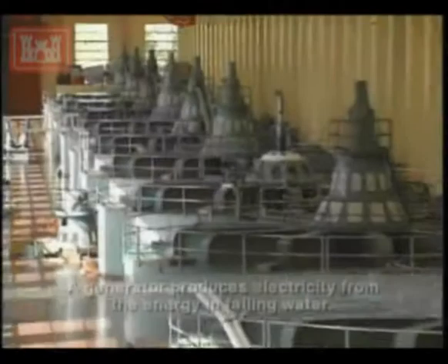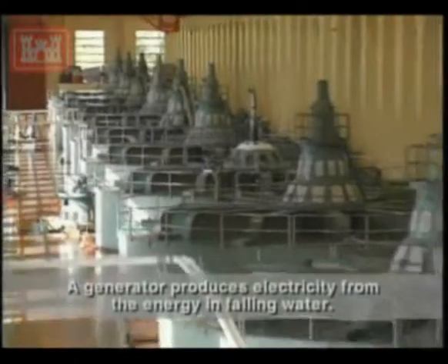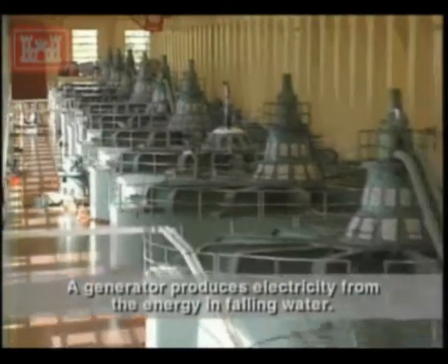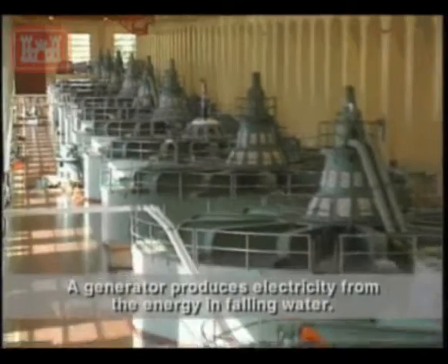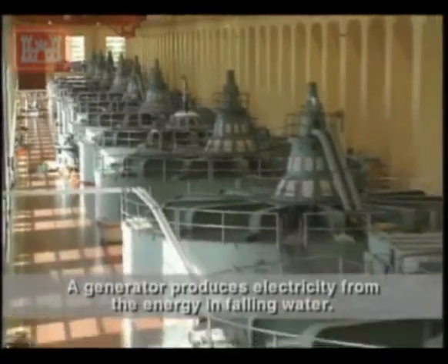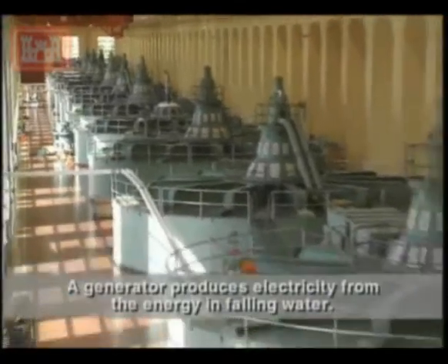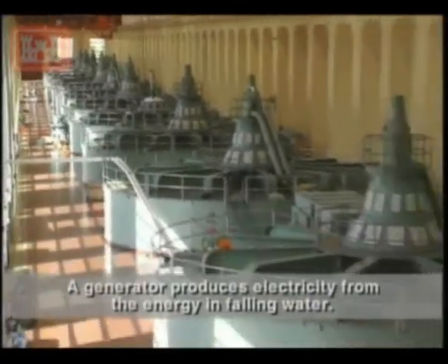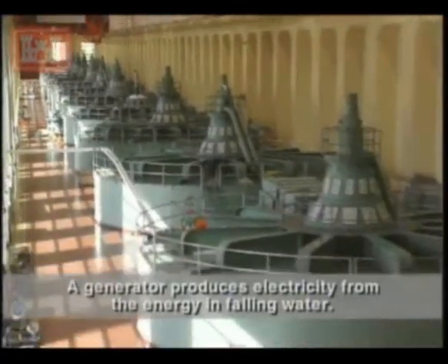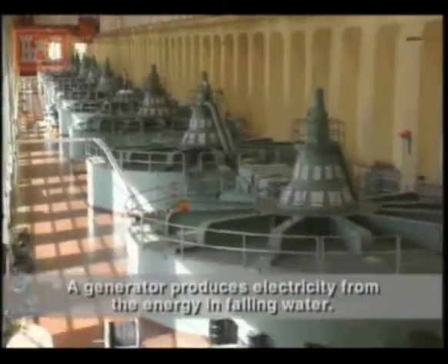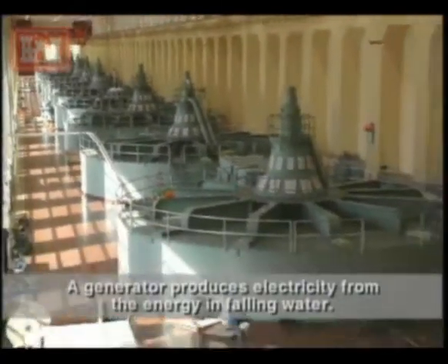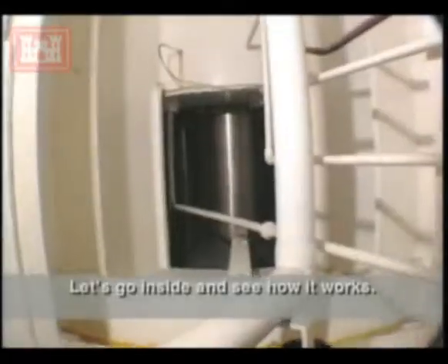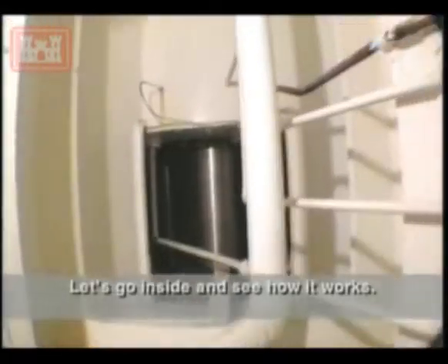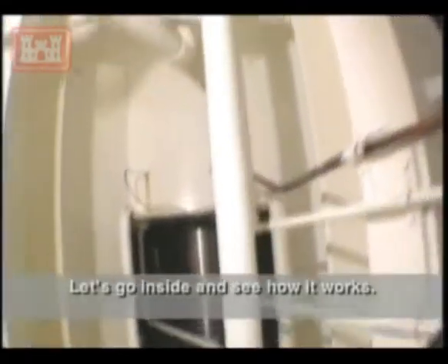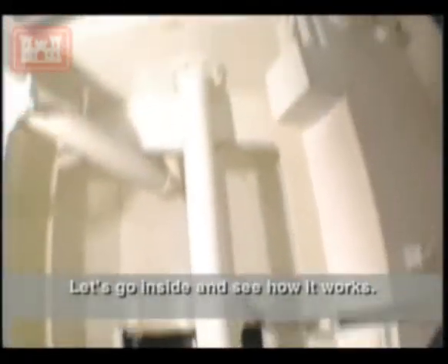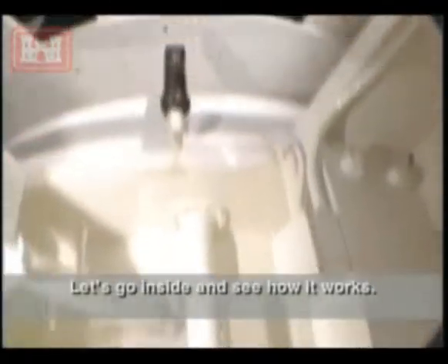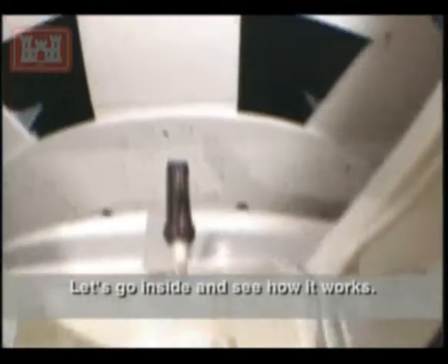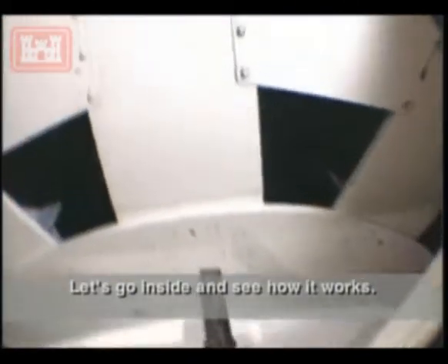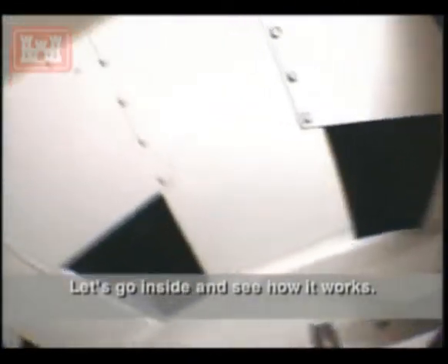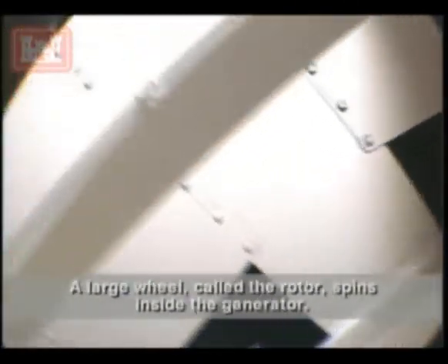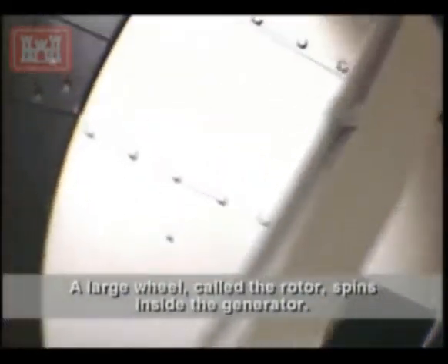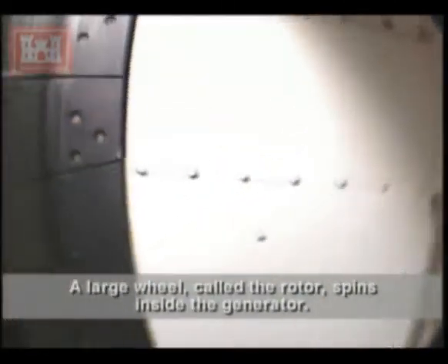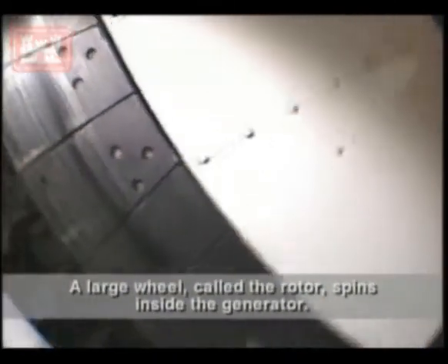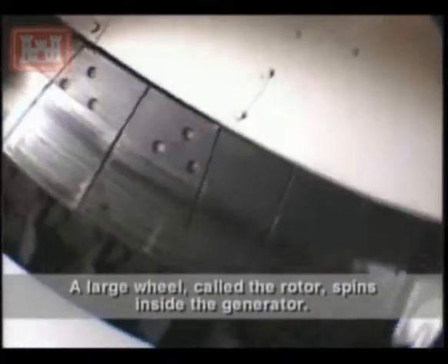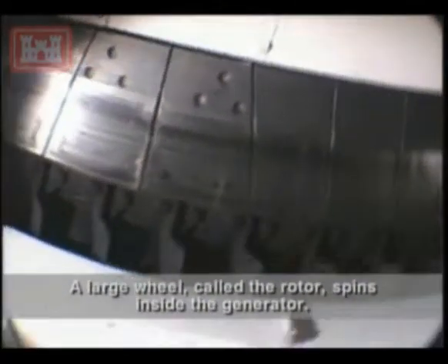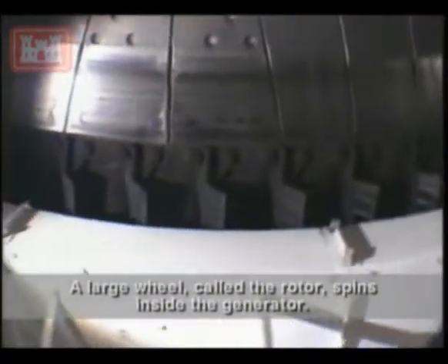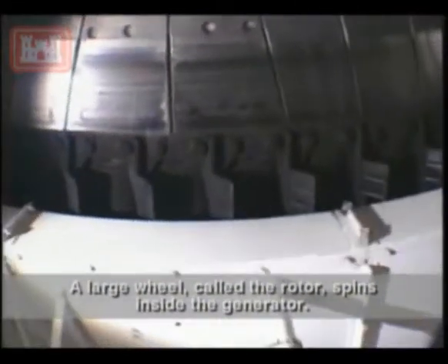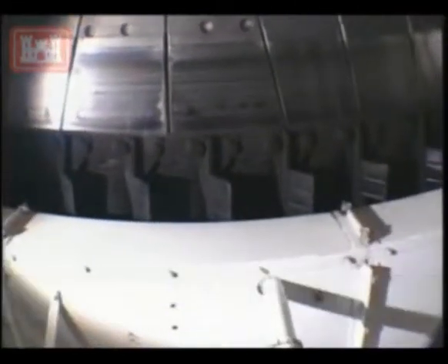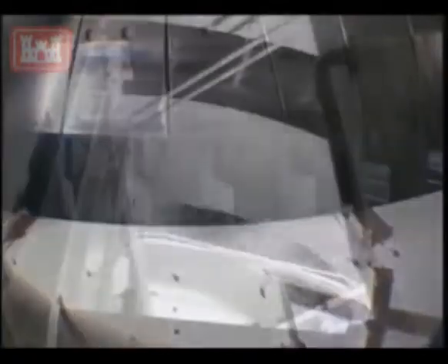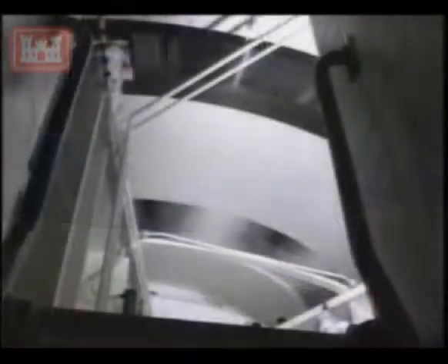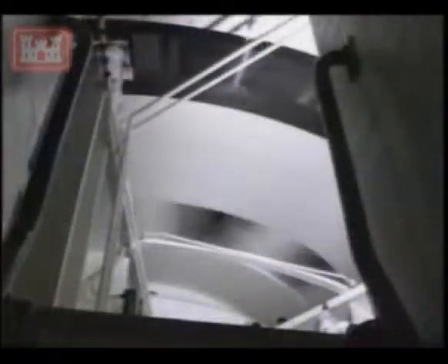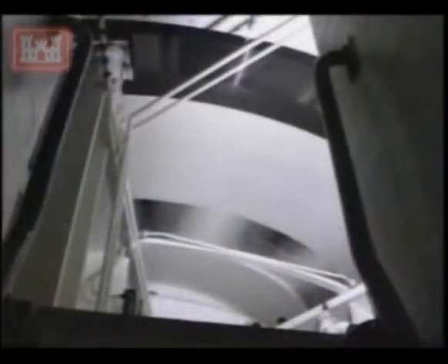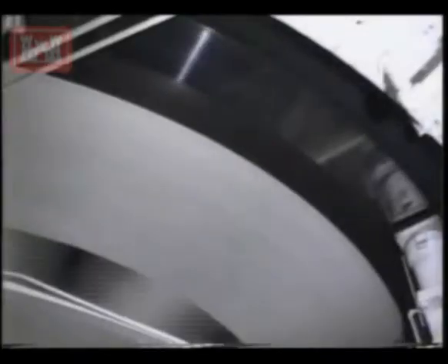A generator produces electricity from the energy in falling water. Let's go inside and see how the generator works. A large wheel, called the rotor, spins inside the generator.